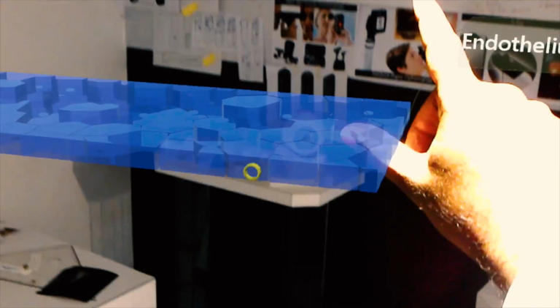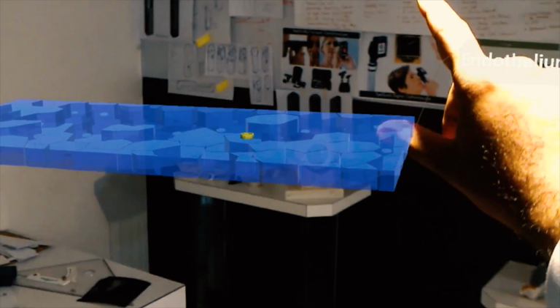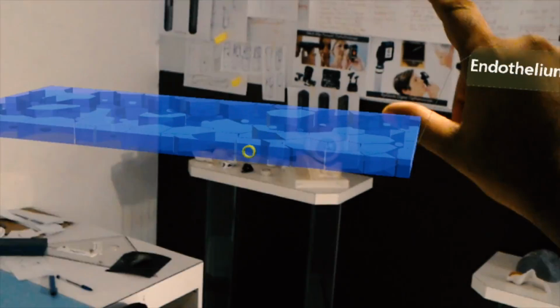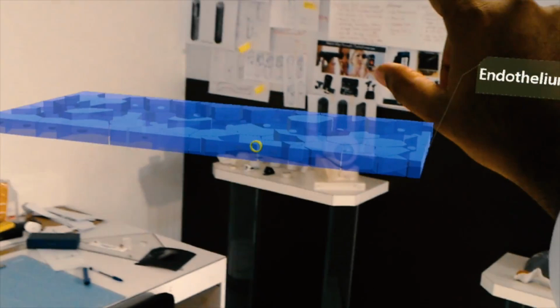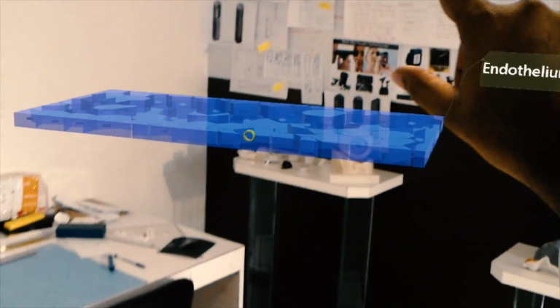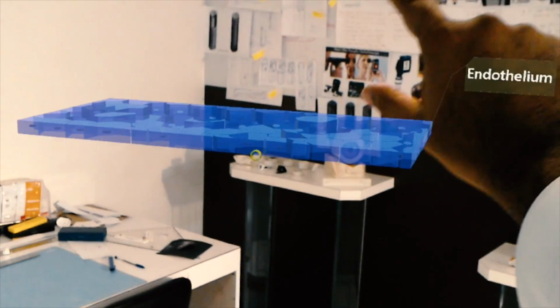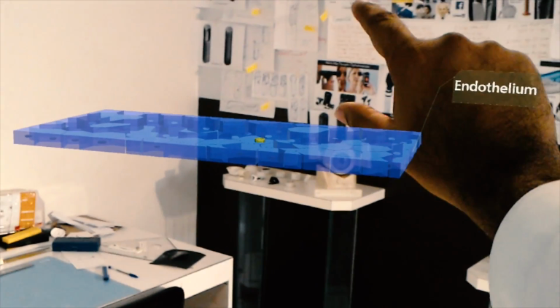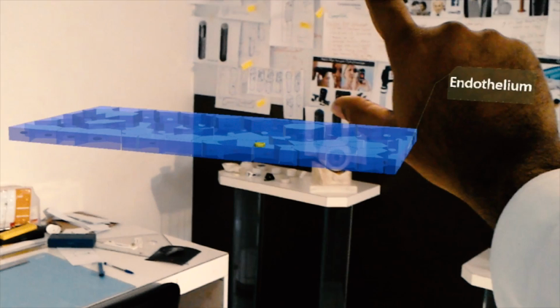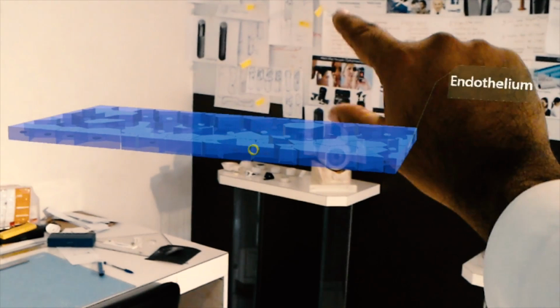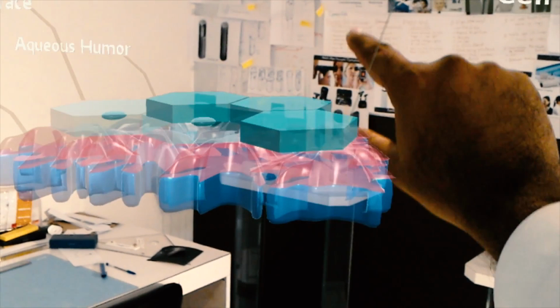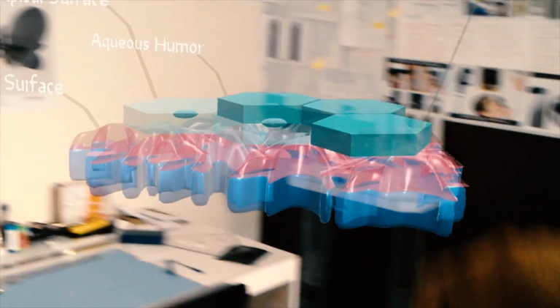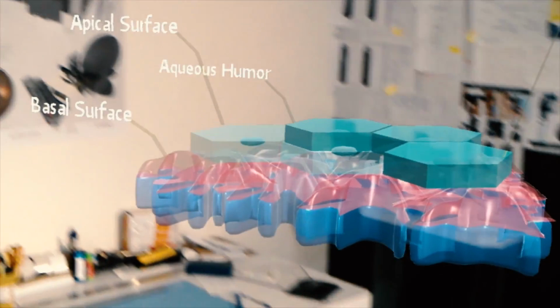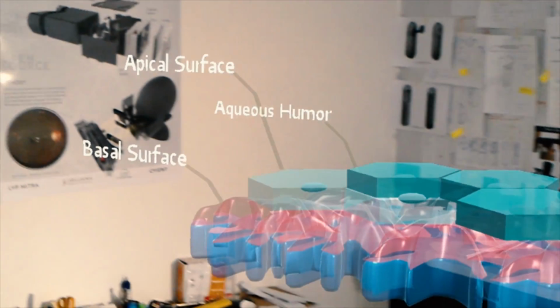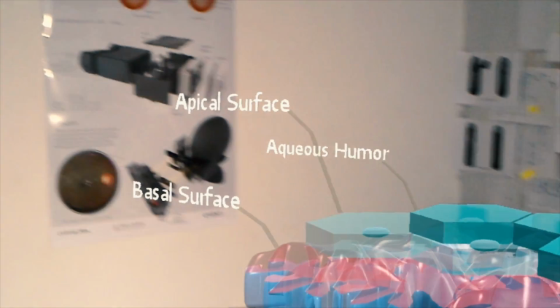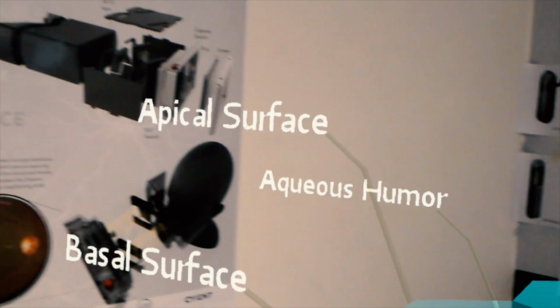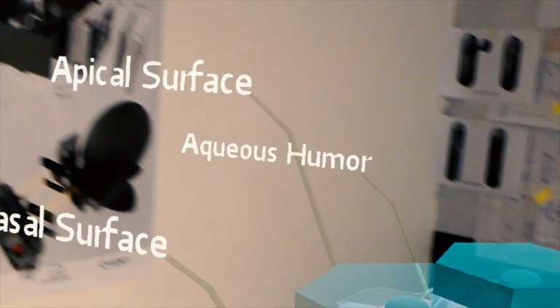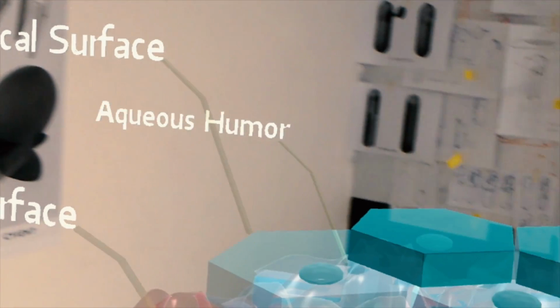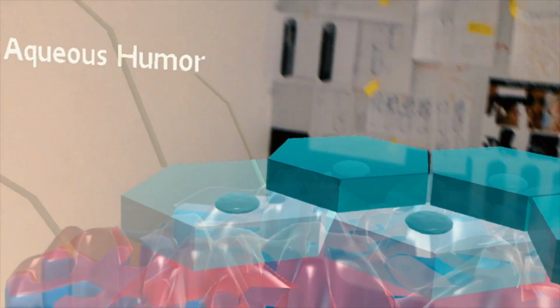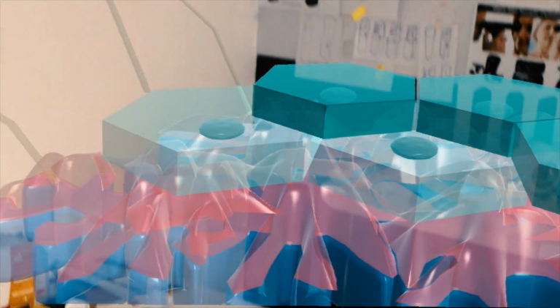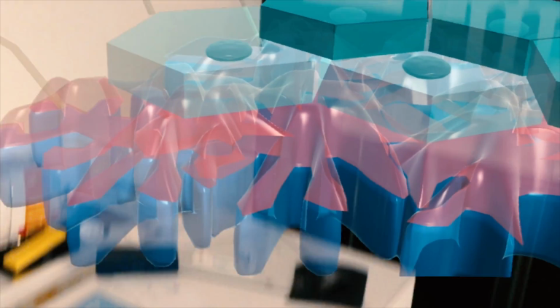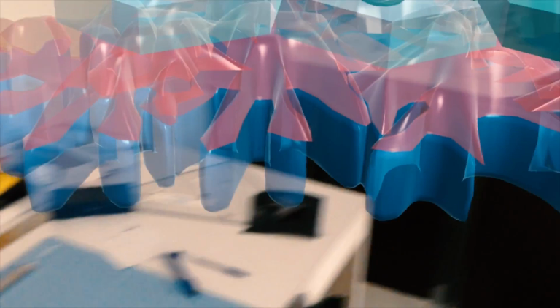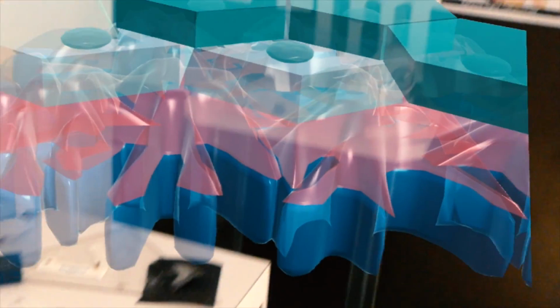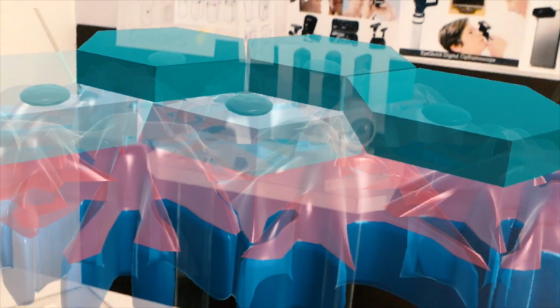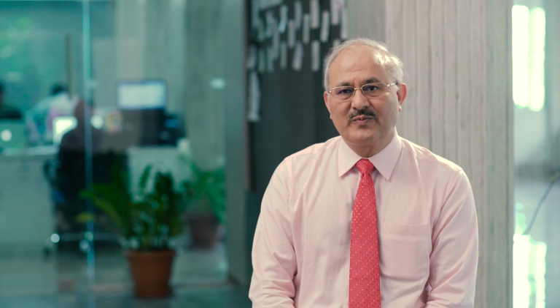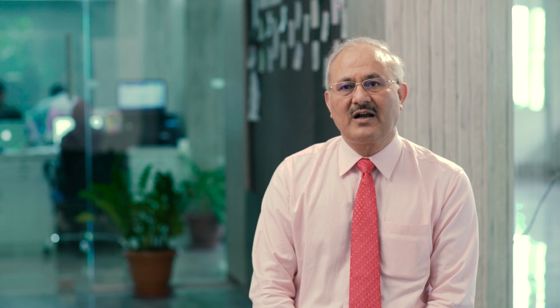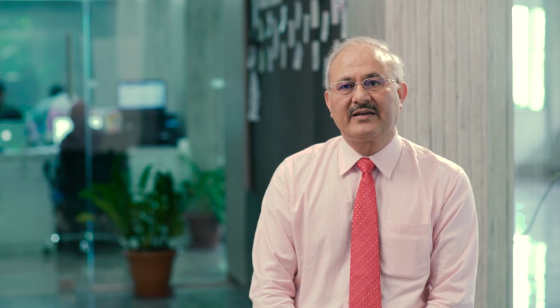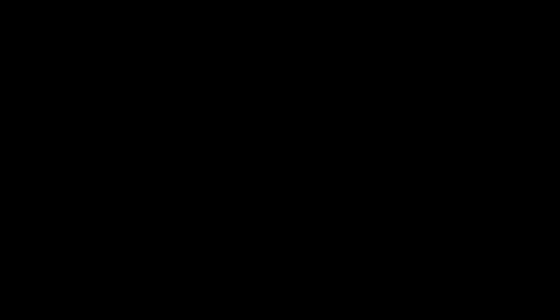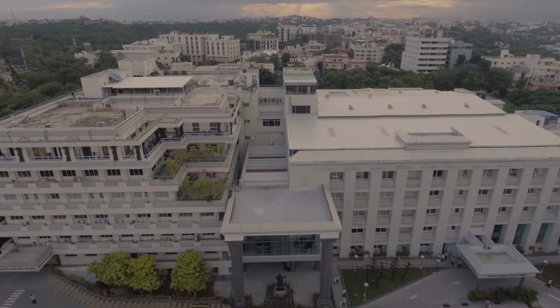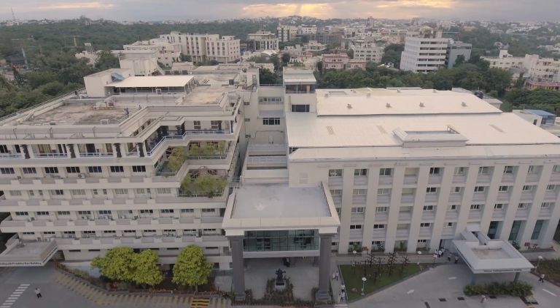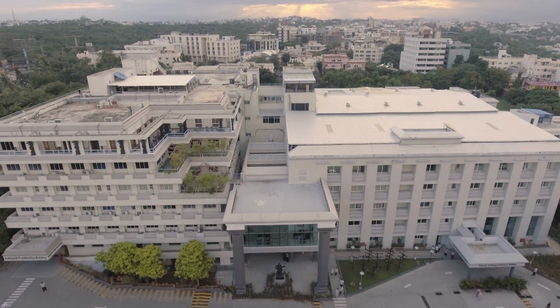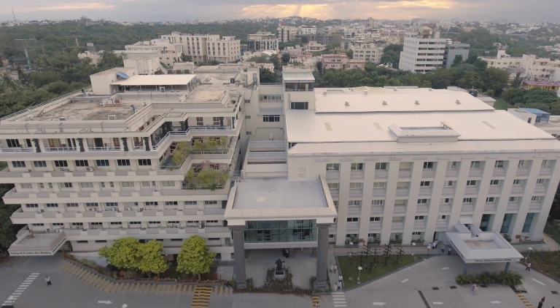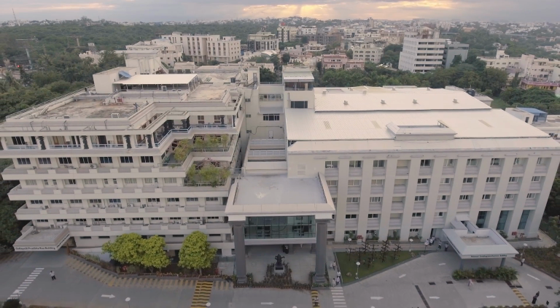Today, with augmented reality, you can walk into the endothelial cells, experience the pump yourself — and this is what I call transformational learning. At LV Prasad Eye Institute,